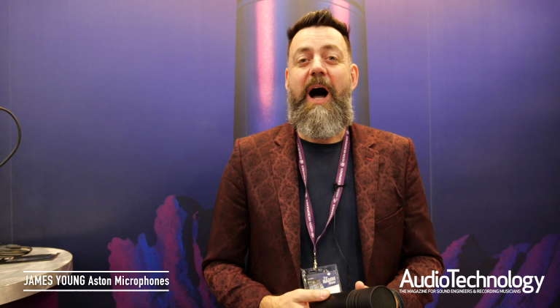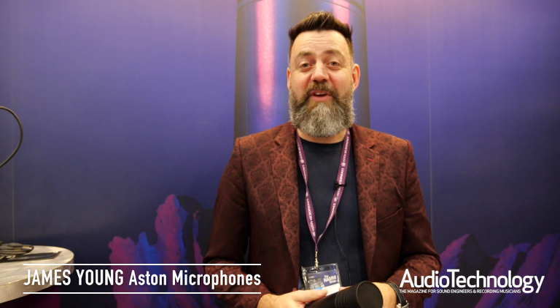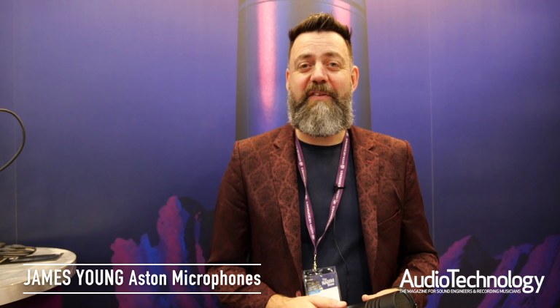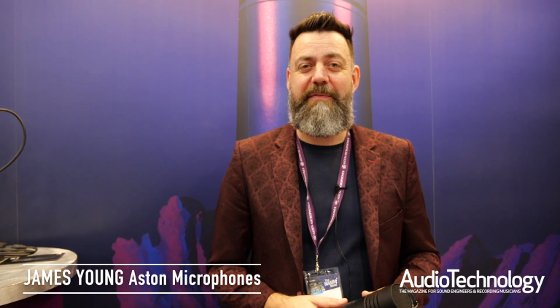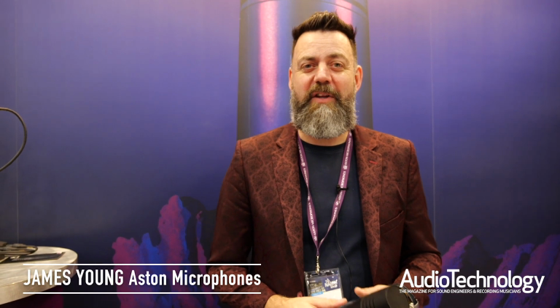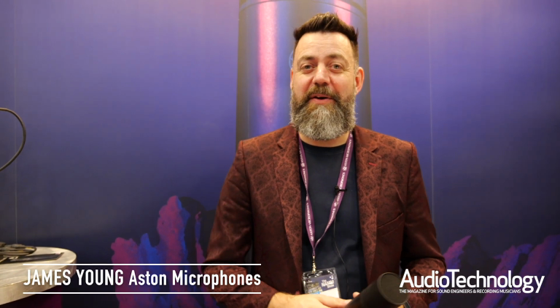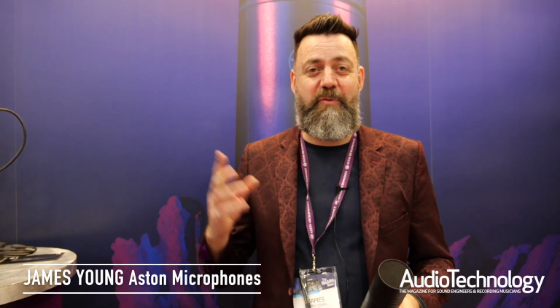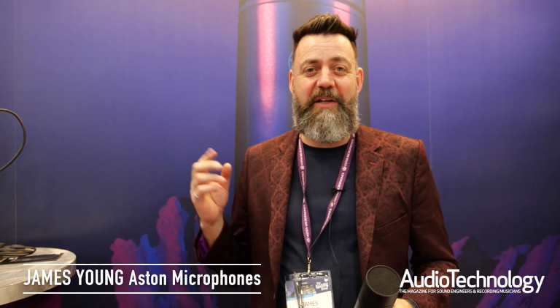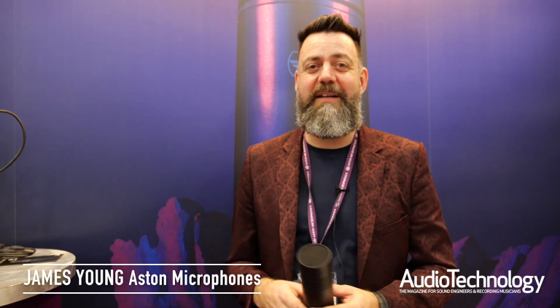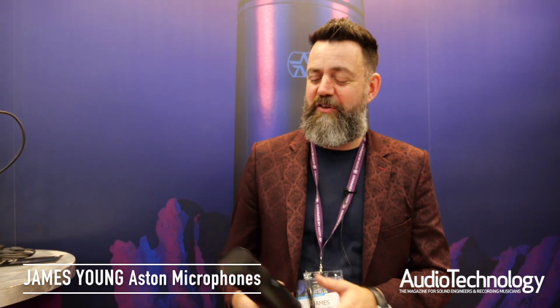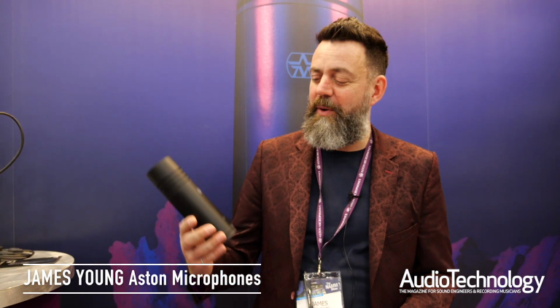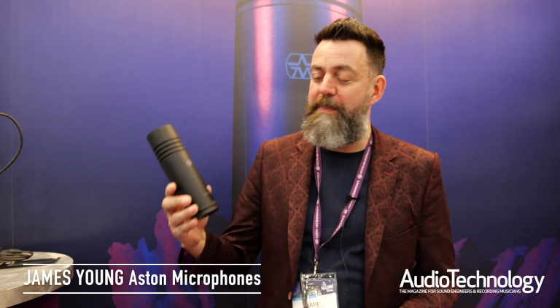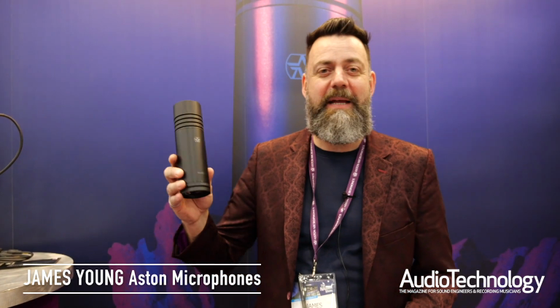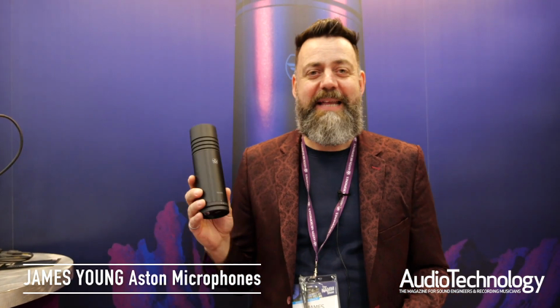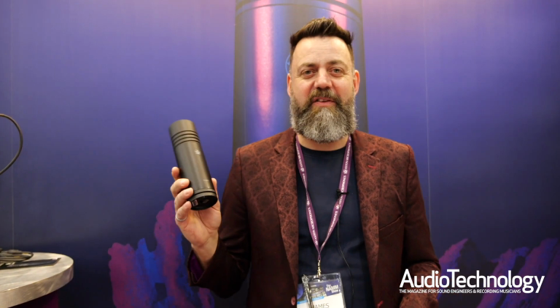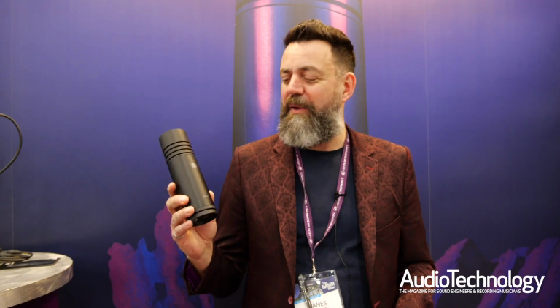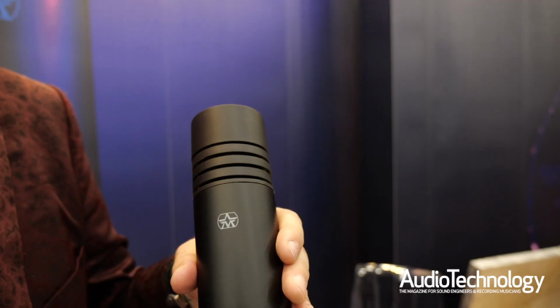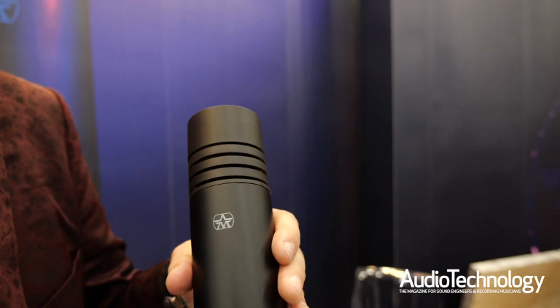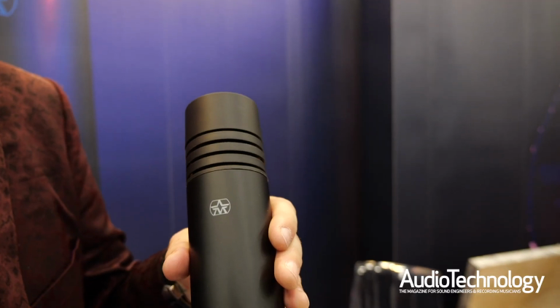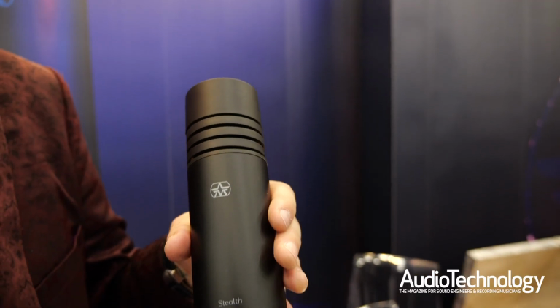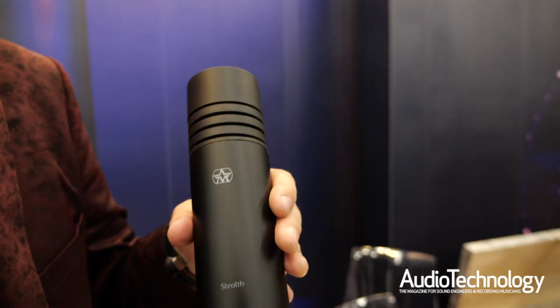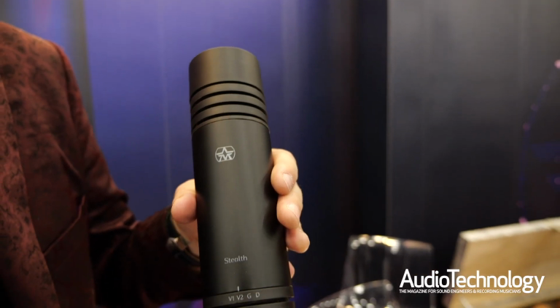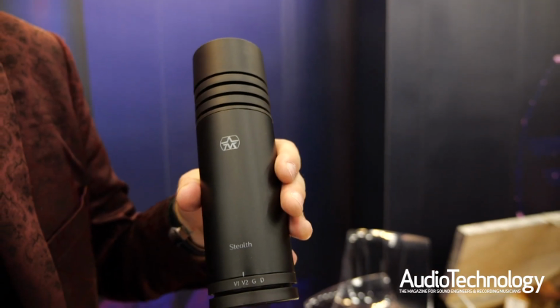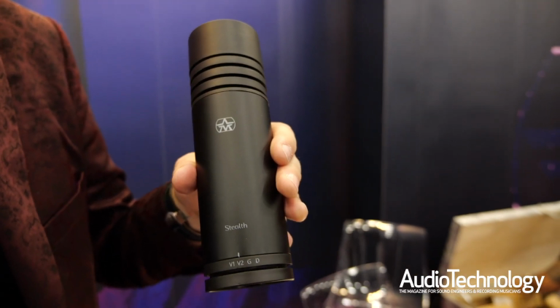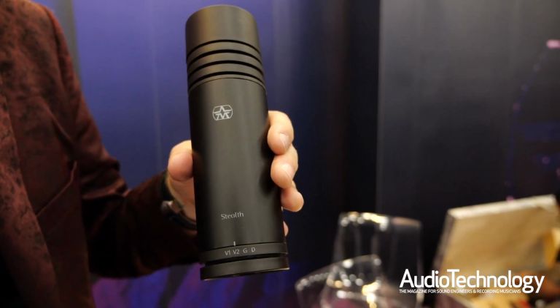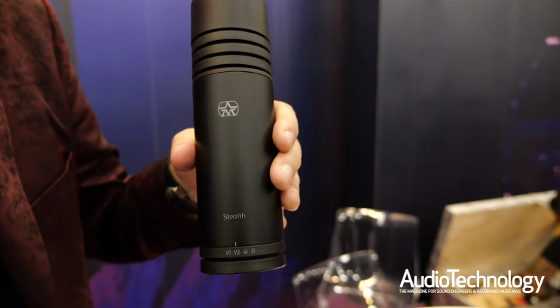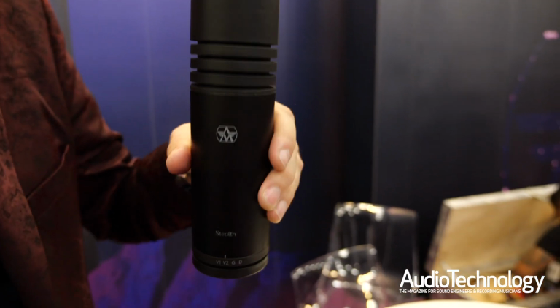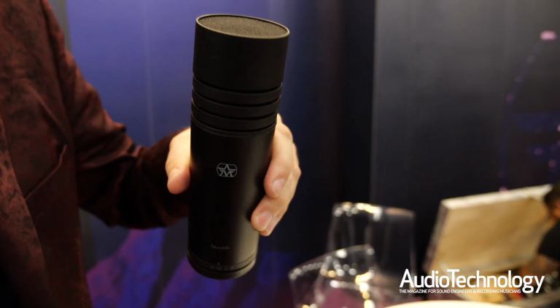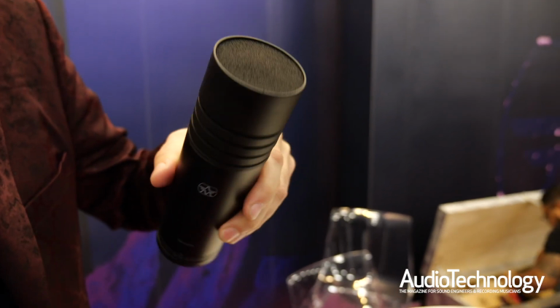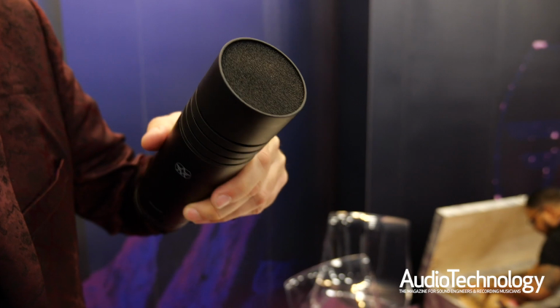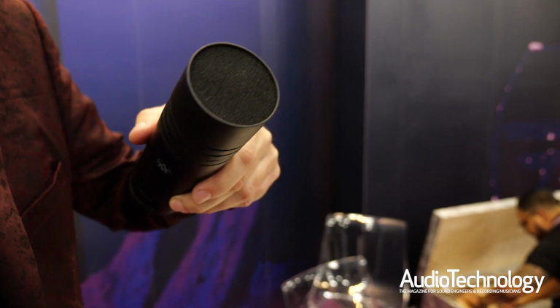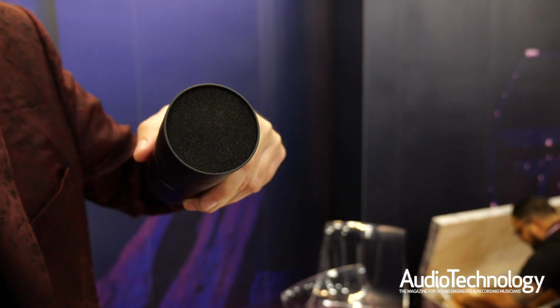Hi, I'm James of Aston Microphones. I'm here at NAMM 2019 to show you our new baby, the Aston Stealth. This is our large format dynamic microphone, but it has a whole bunch of tricks in there that I need to tell you about.